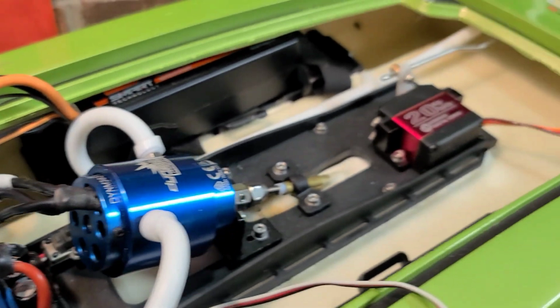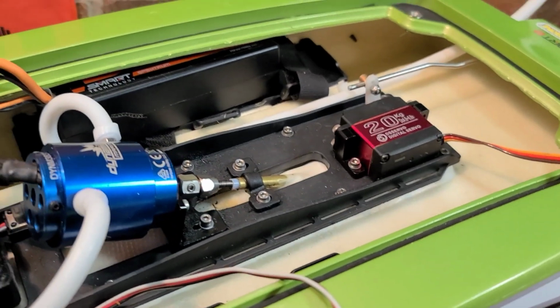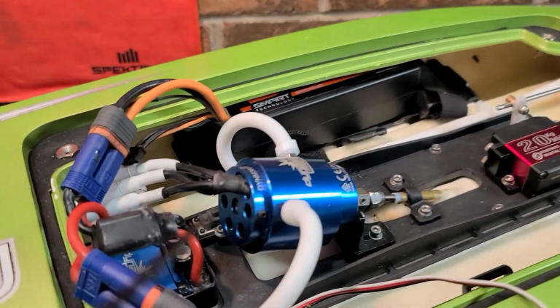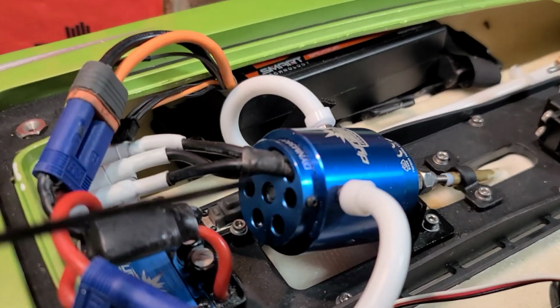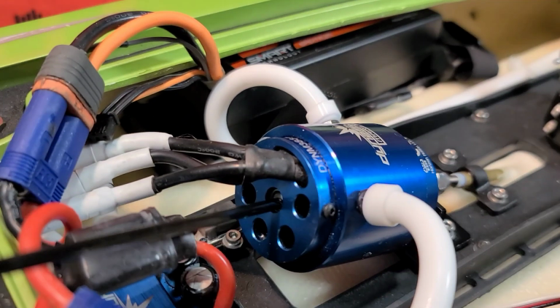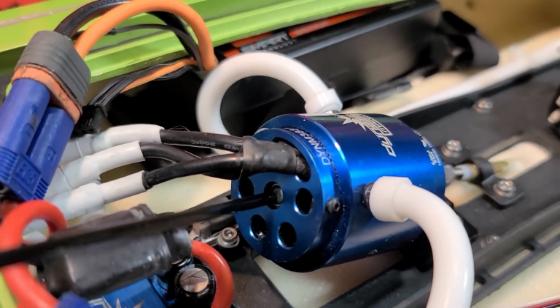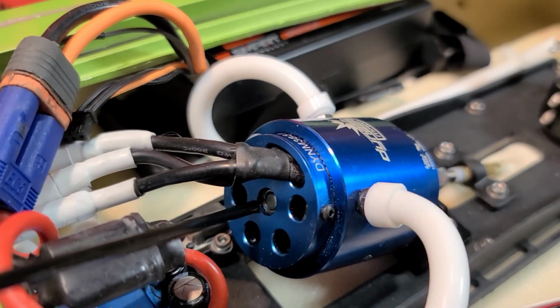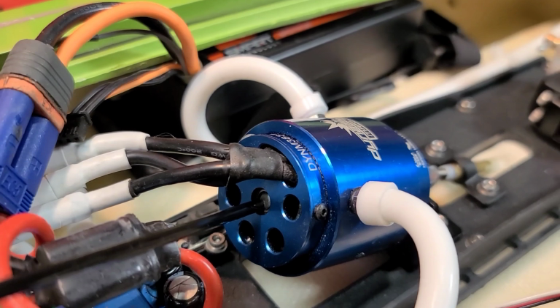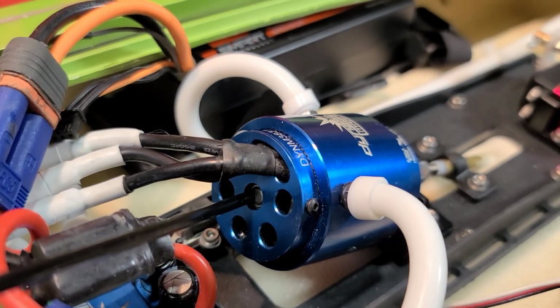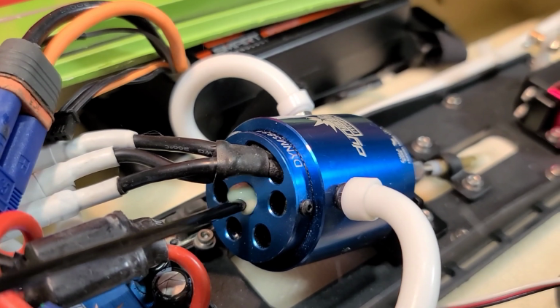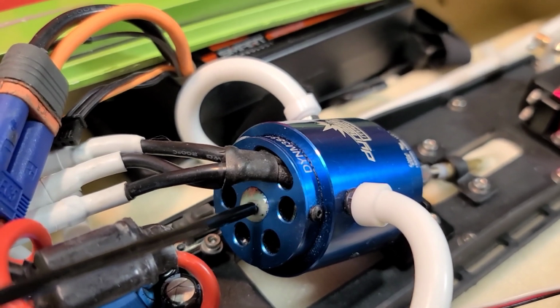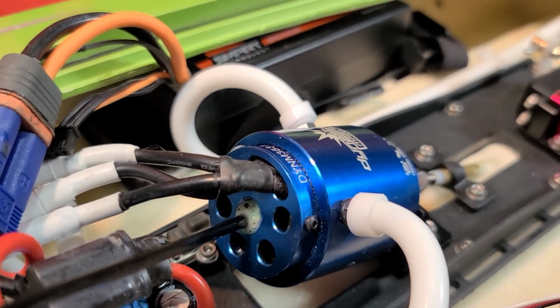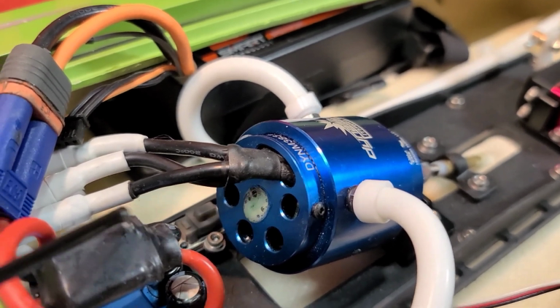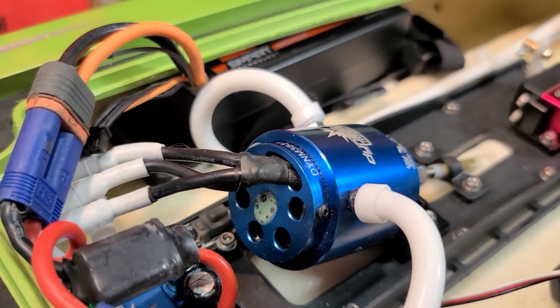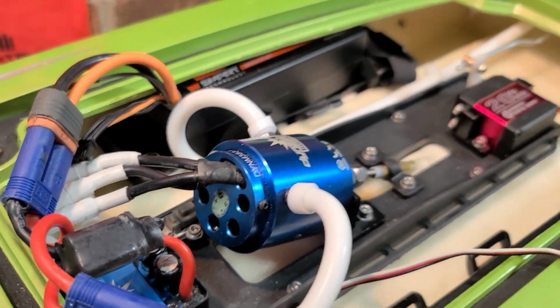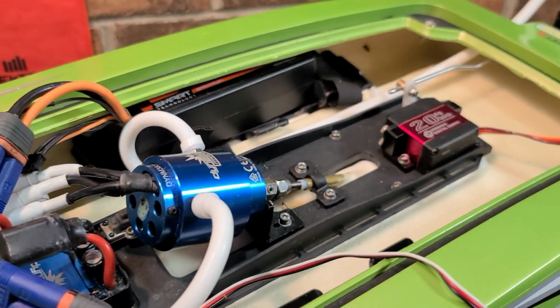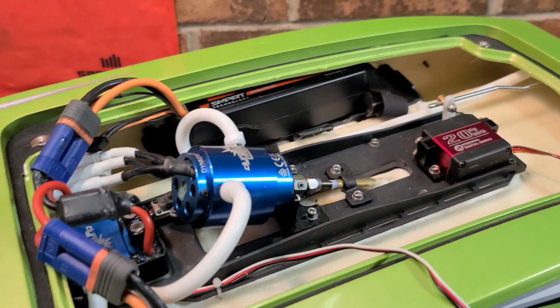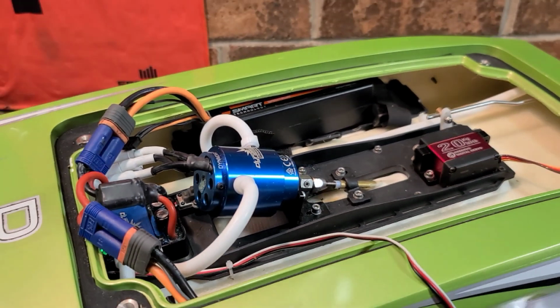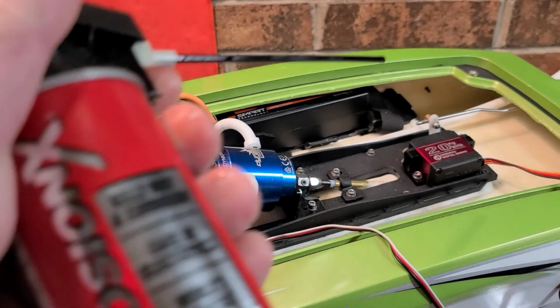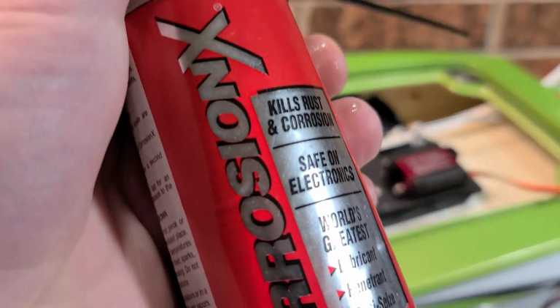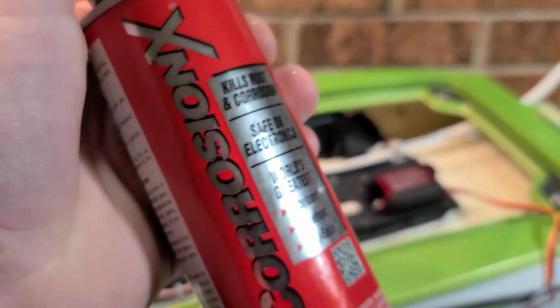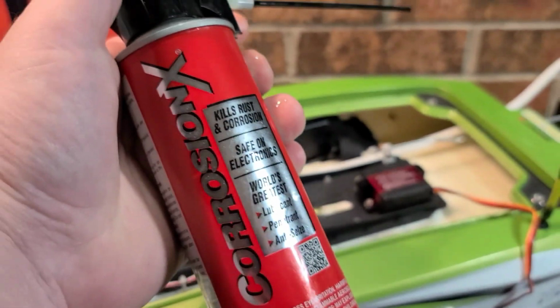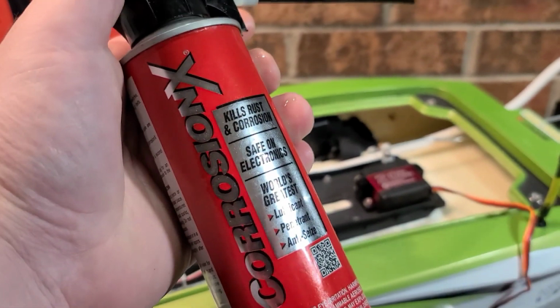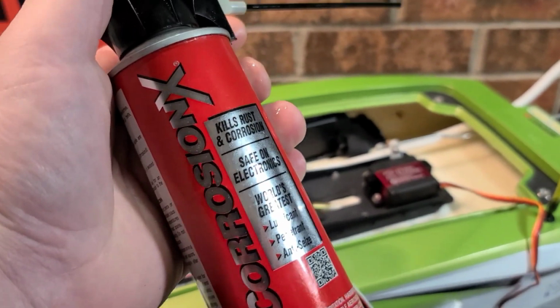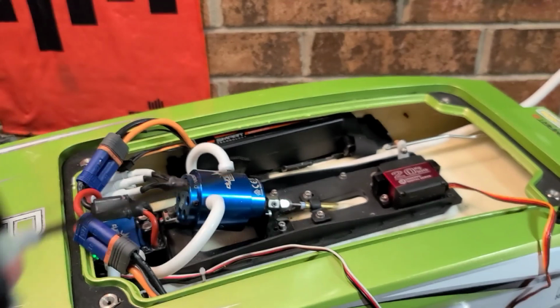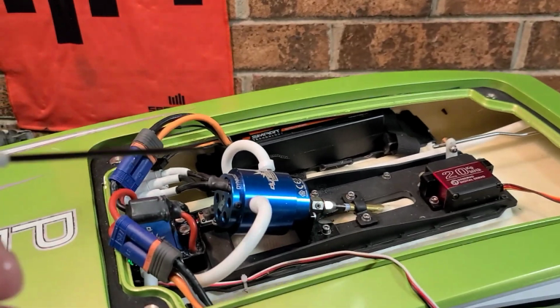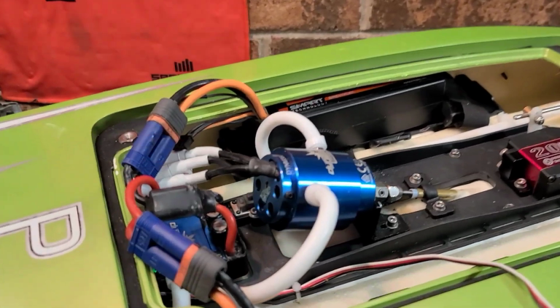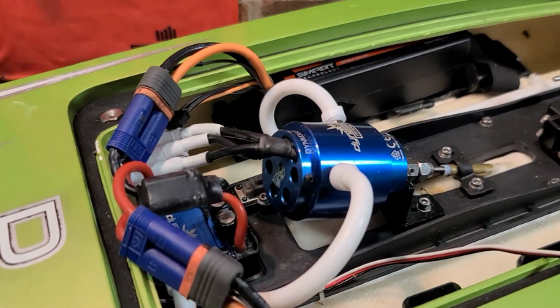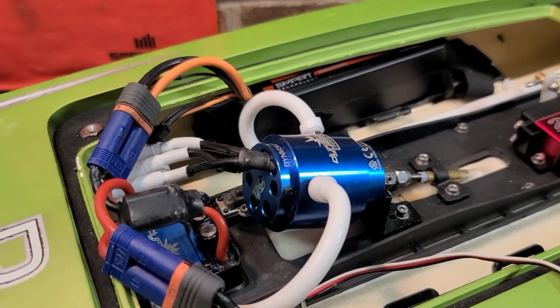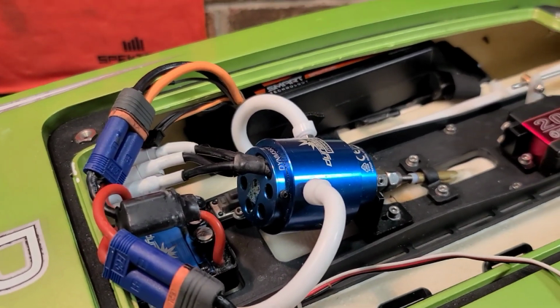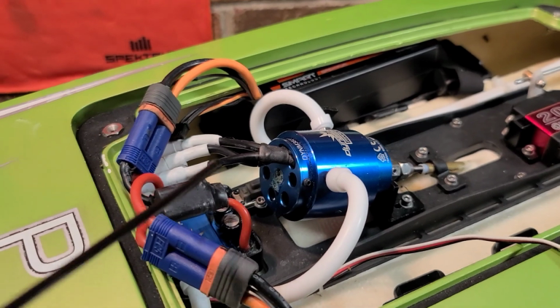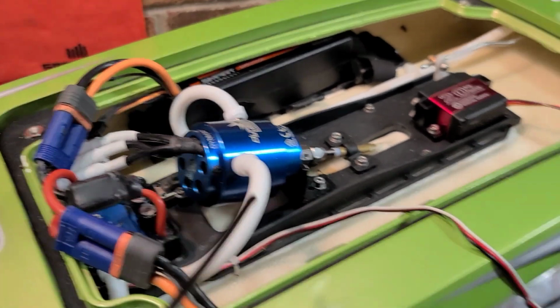I'll just take the Corrosion X on my bearing right here — just light little zits like that — and it works great. Corrosion X prevents corrosion. No more loud bearings since I've been using it.